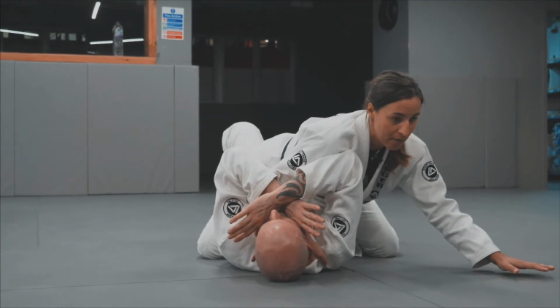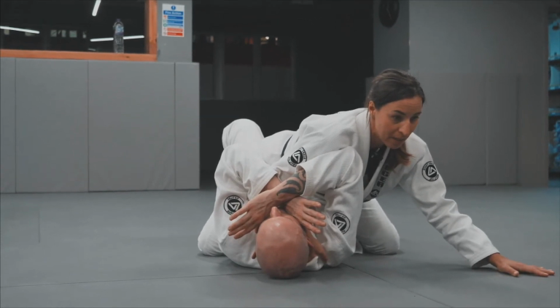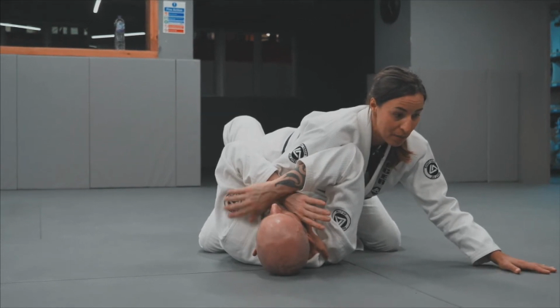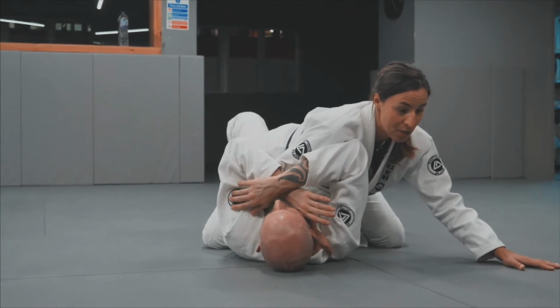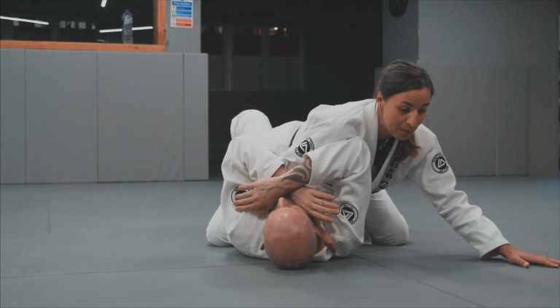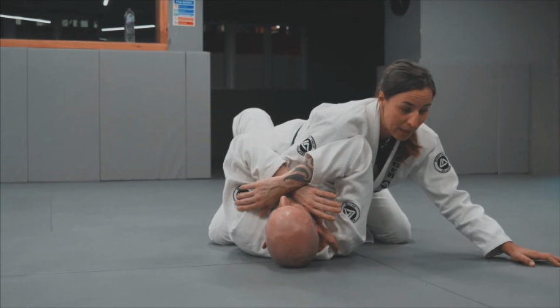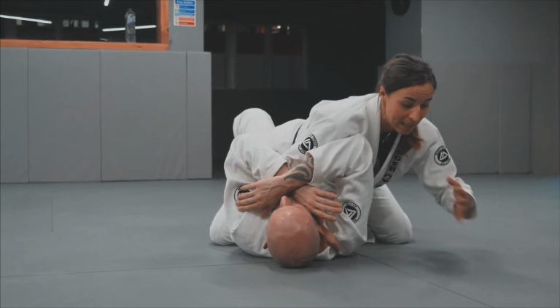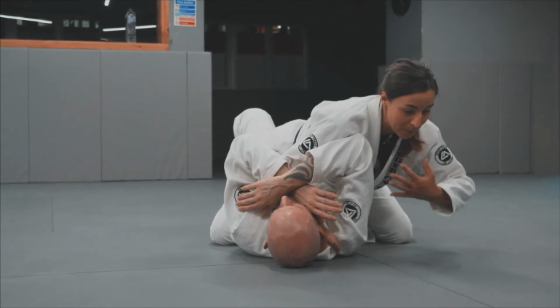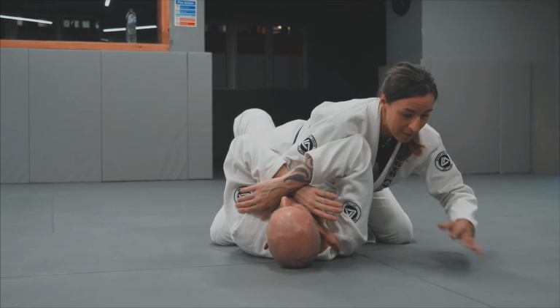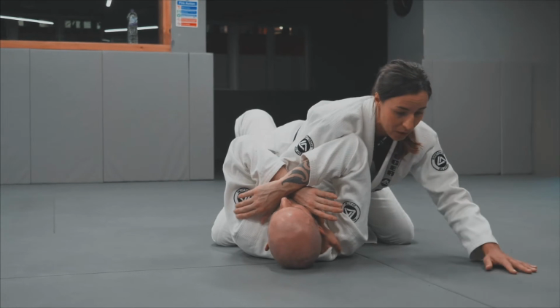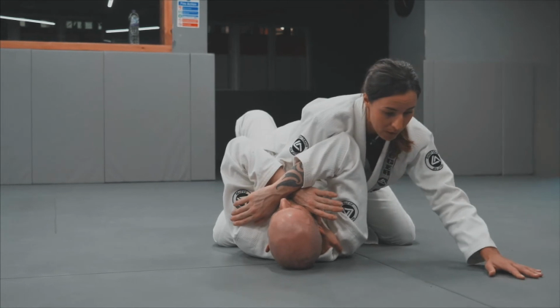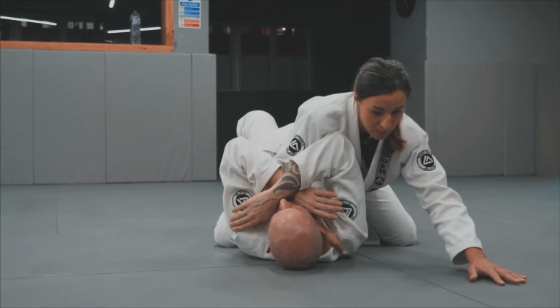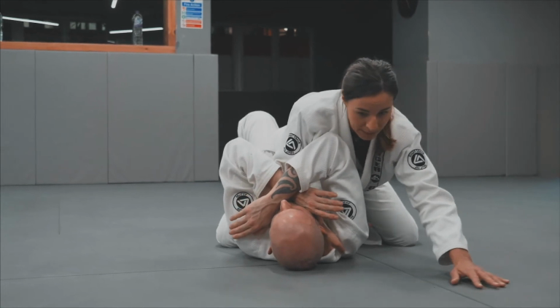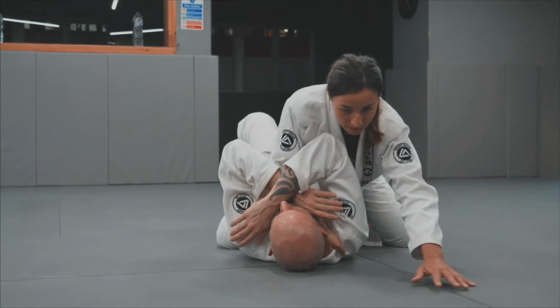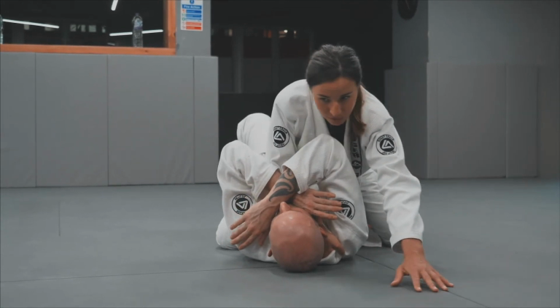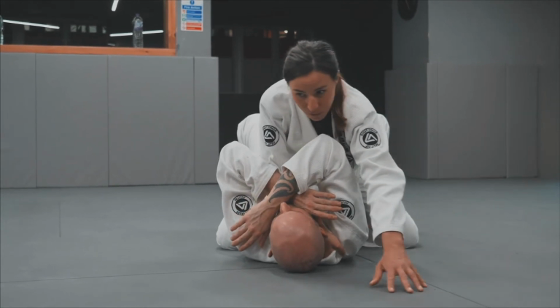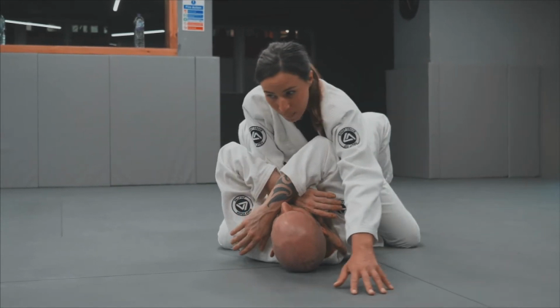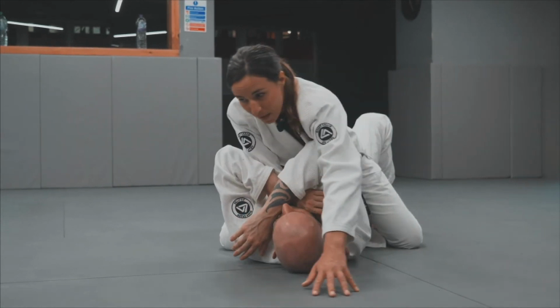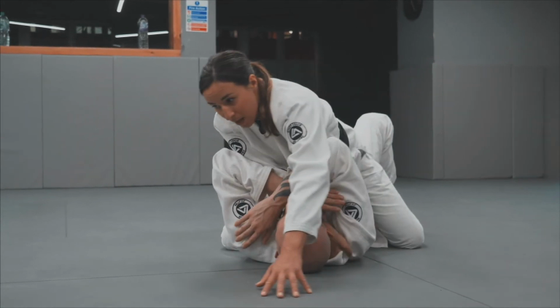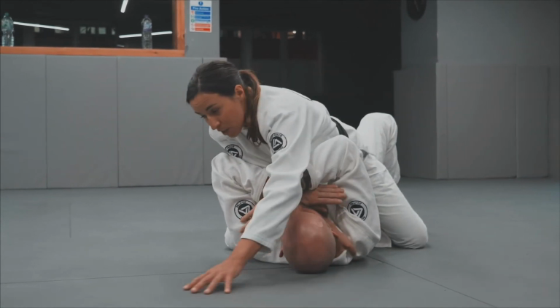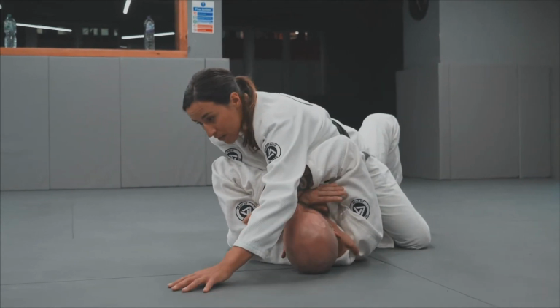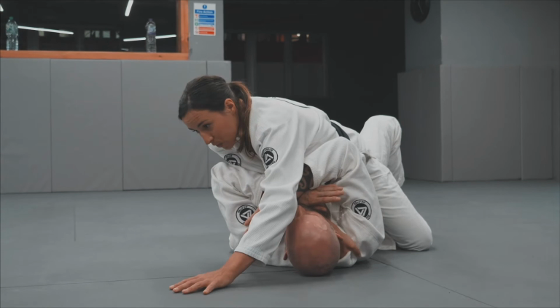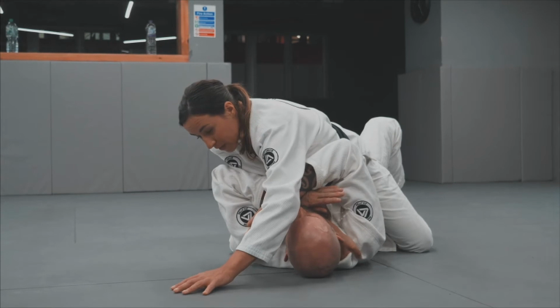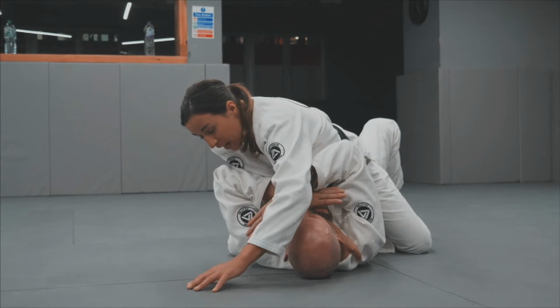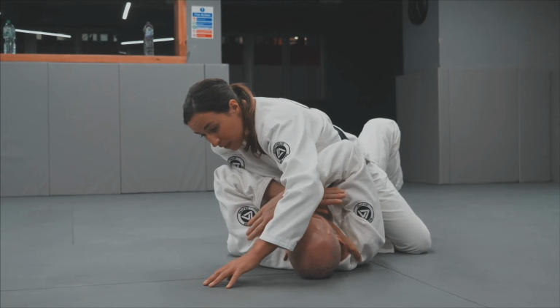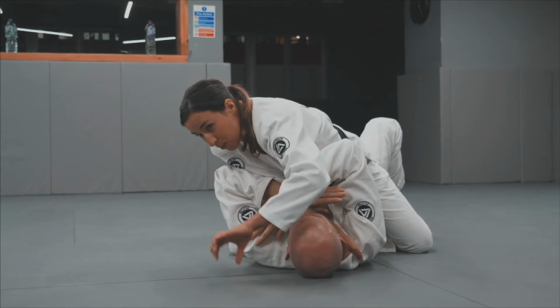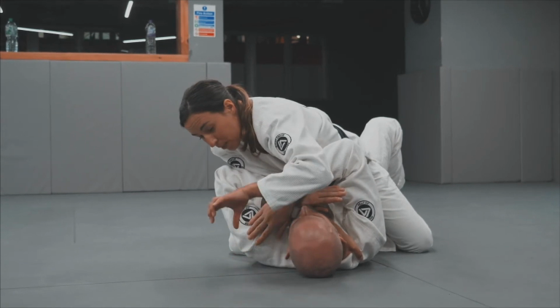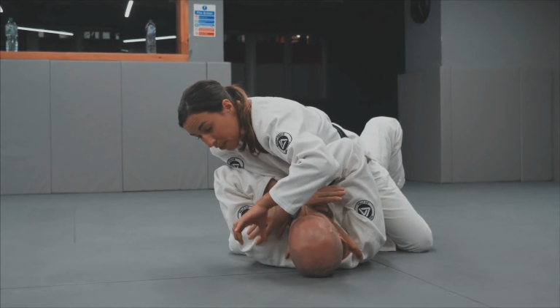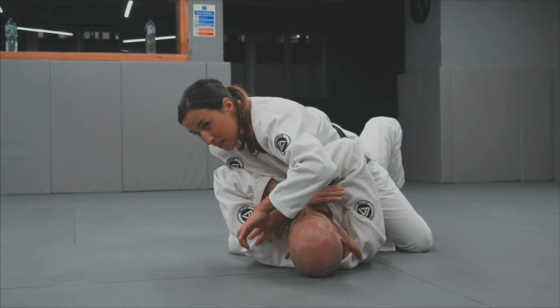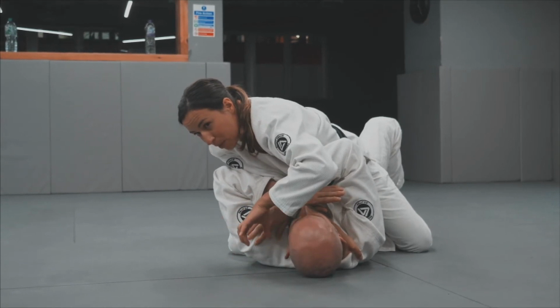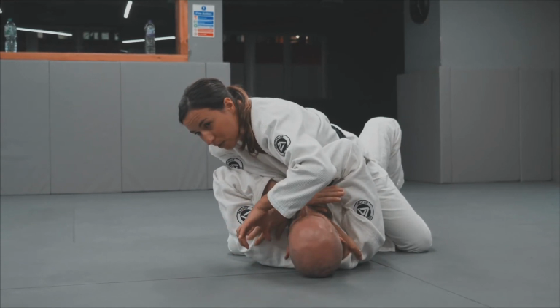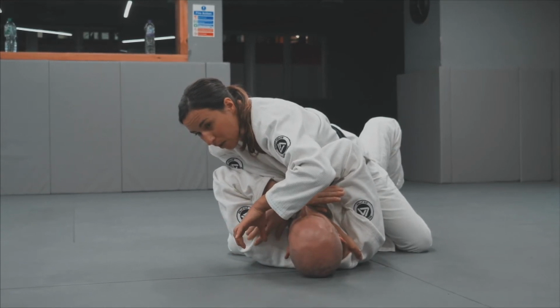From here I will start shifting my weight, keeping myself low with my hand sliding on the floor. As I transfer onto the other side I will now aim to get my thumb inside my partner's collar.